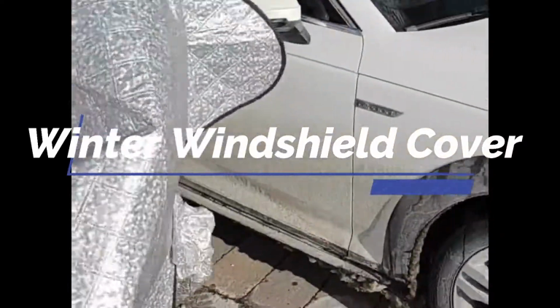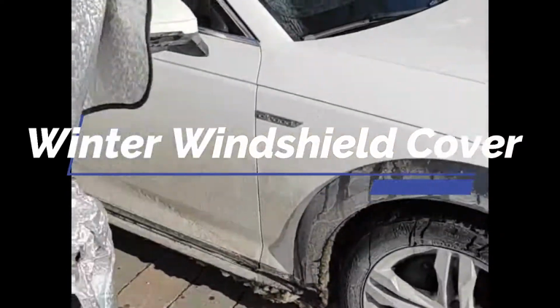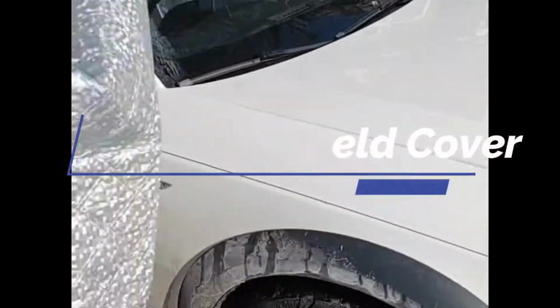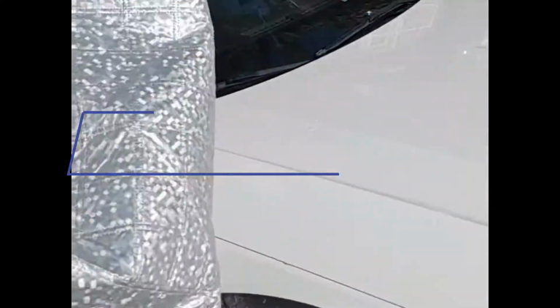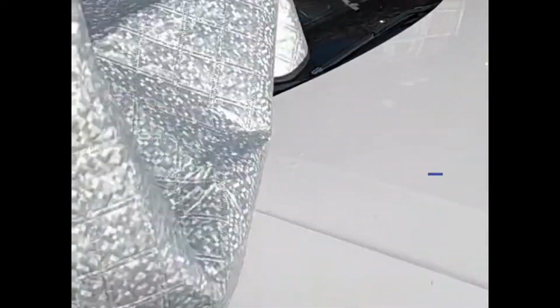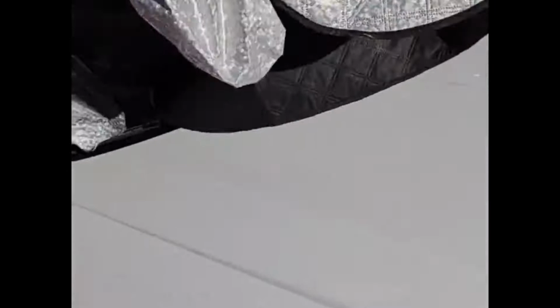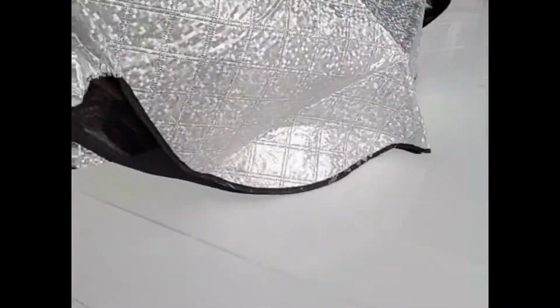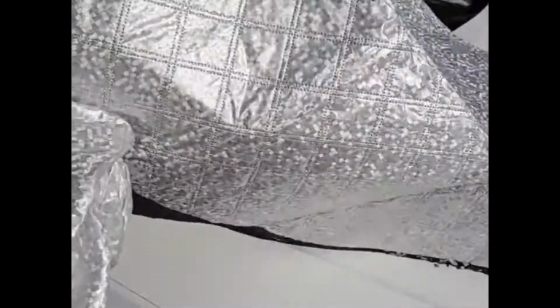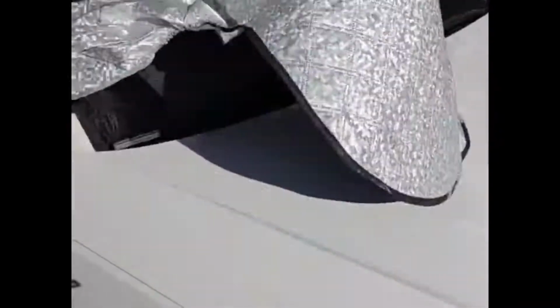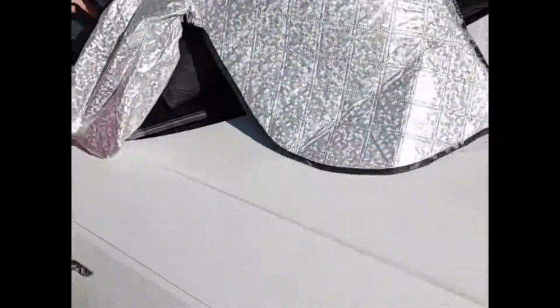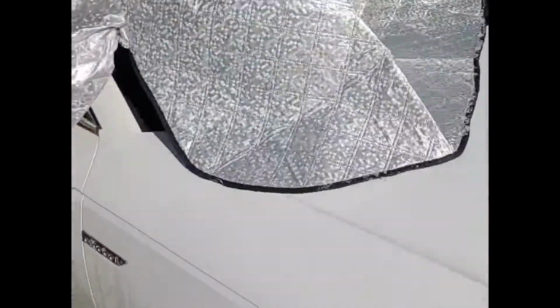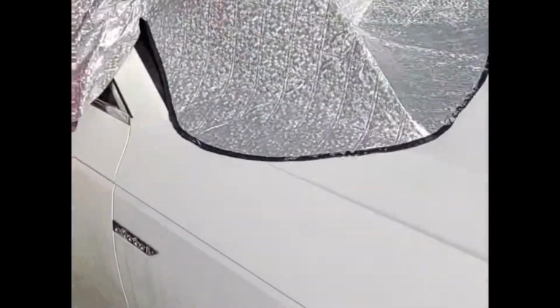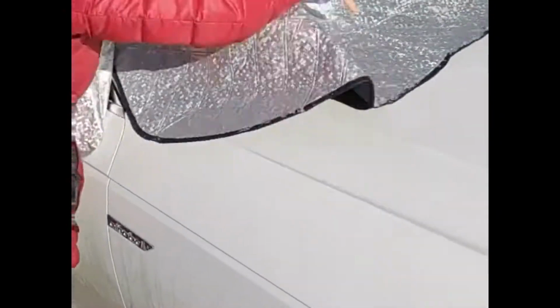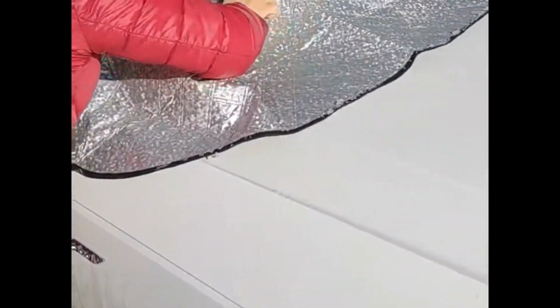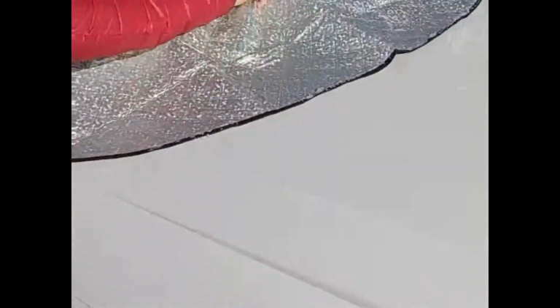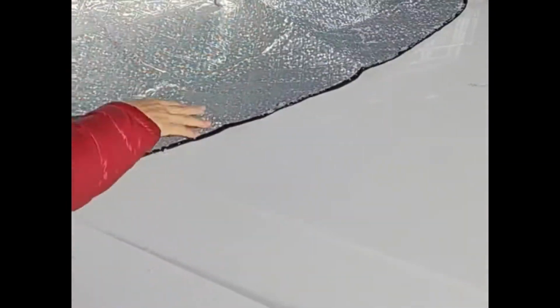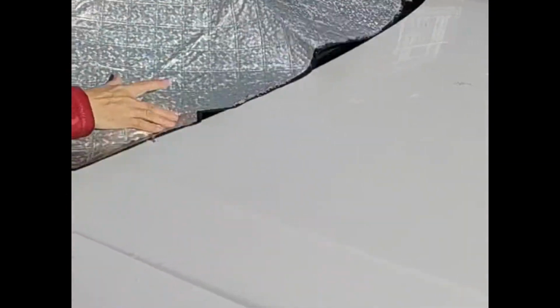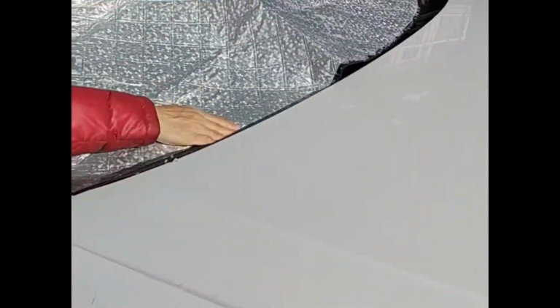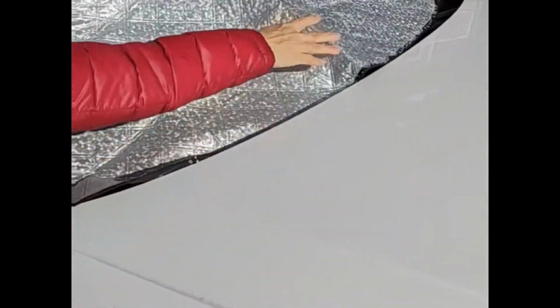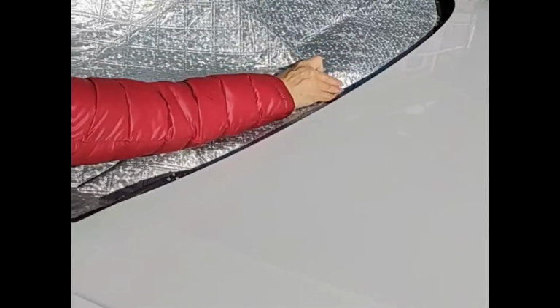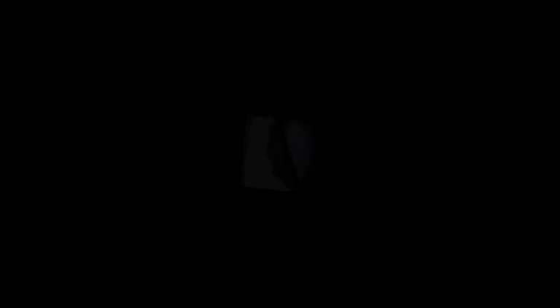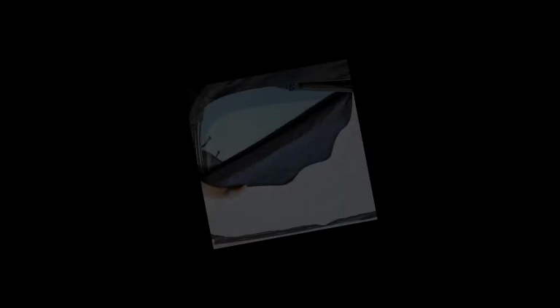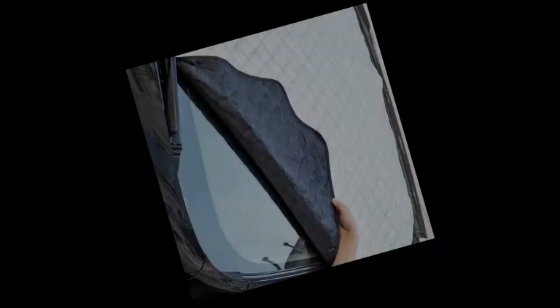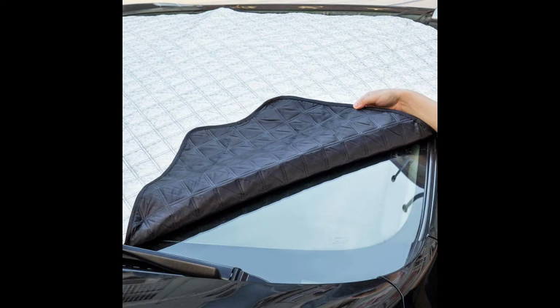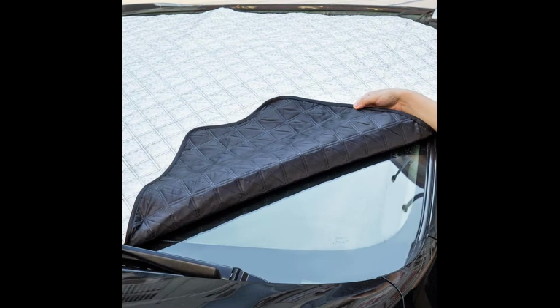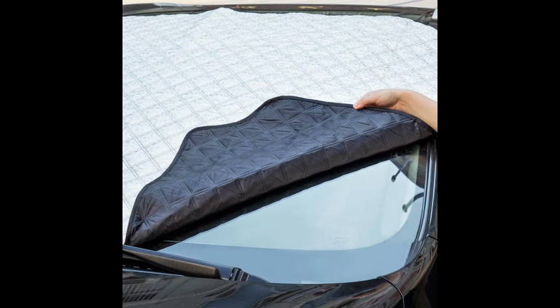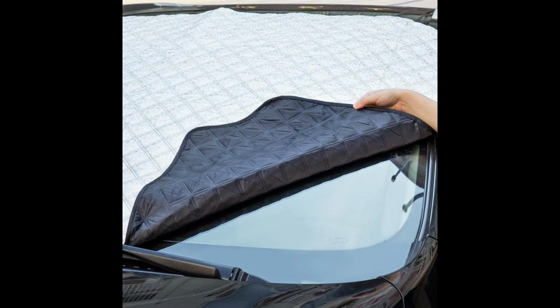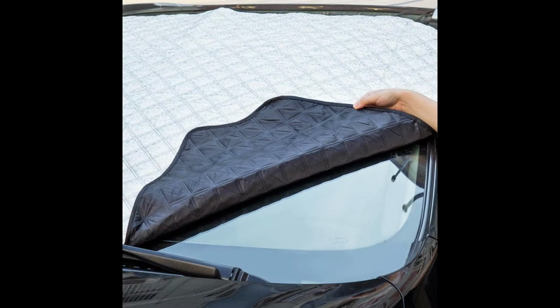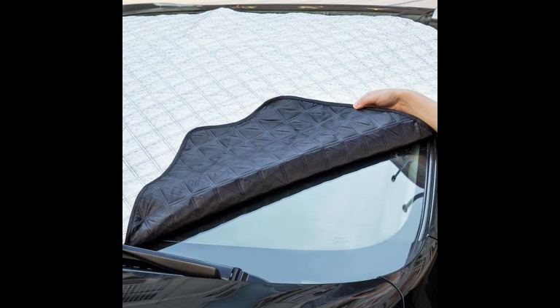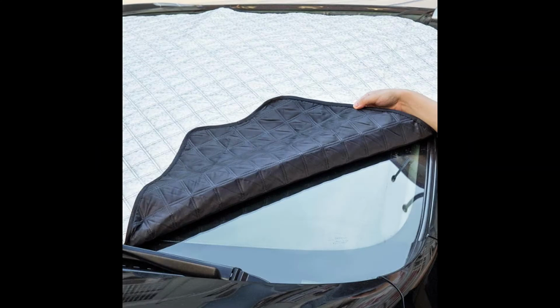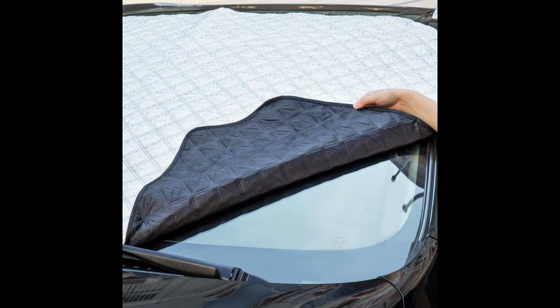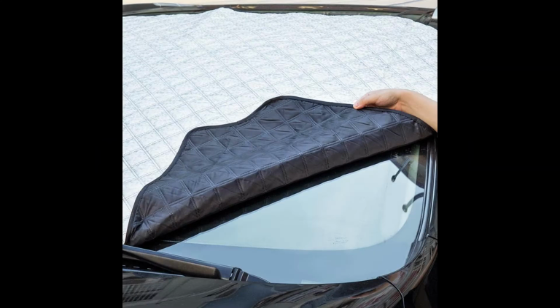Hi, everyone! Today, I want to share a product that will save you some work in our Canadian winter. This is a windshield cover that will help us keep frost and snow off our windshield and side mirrors.